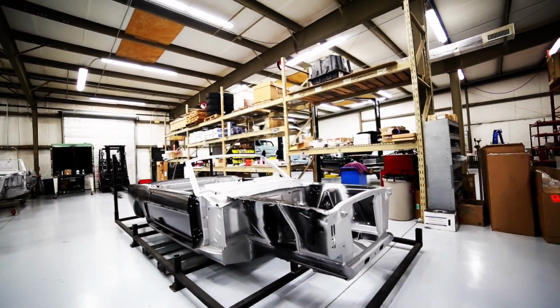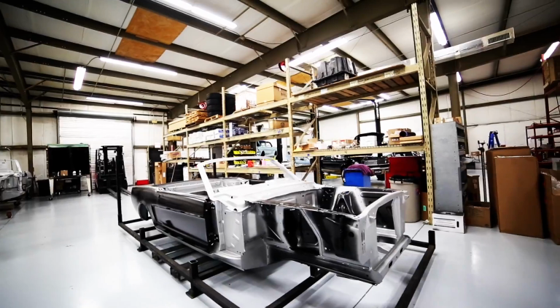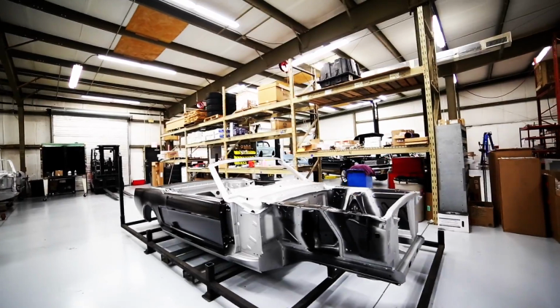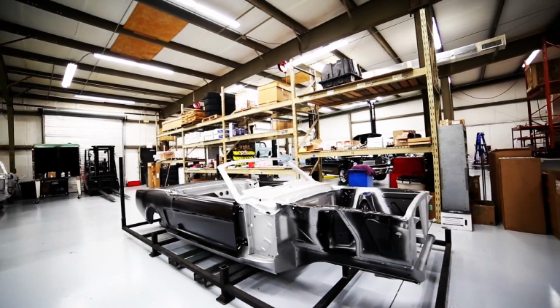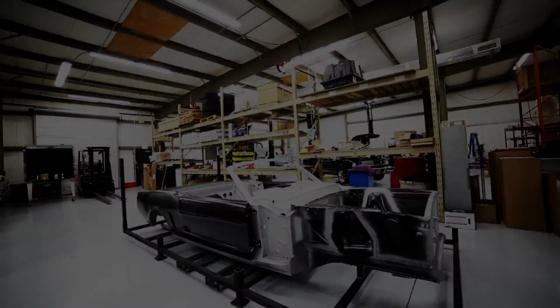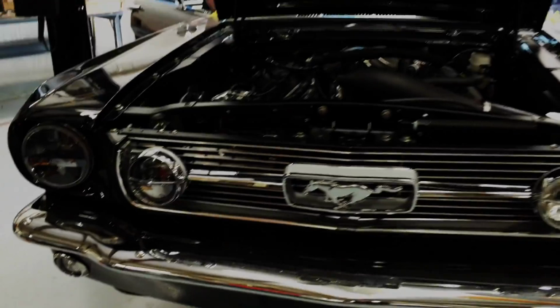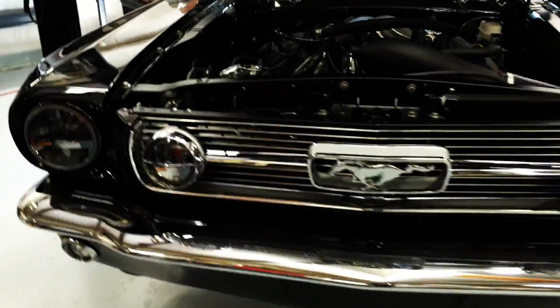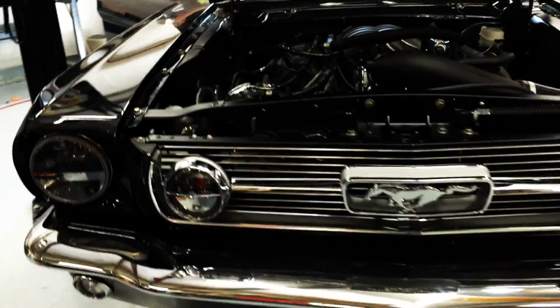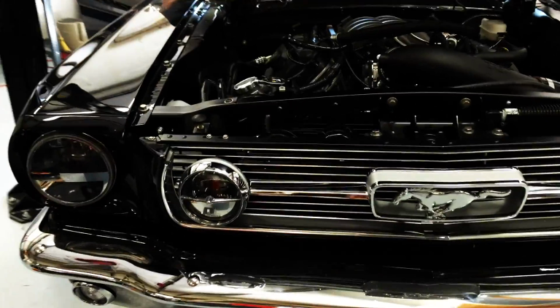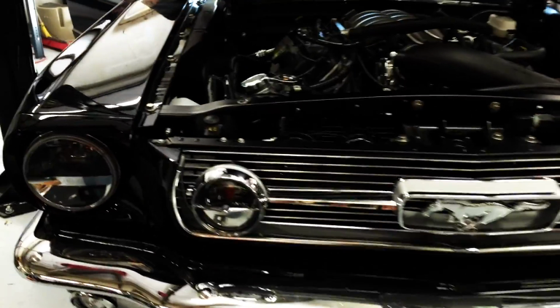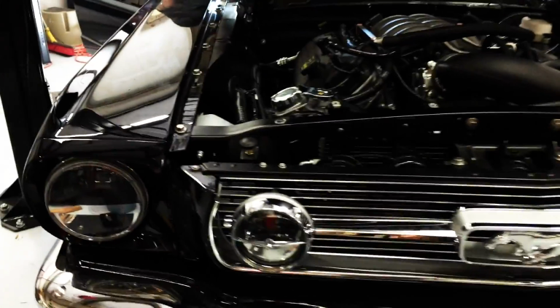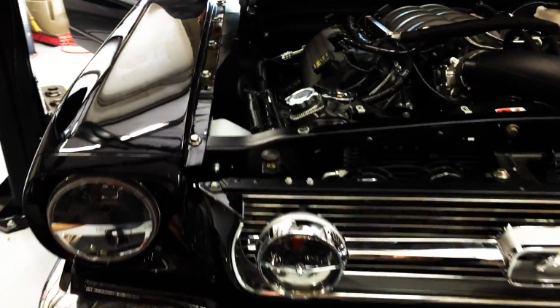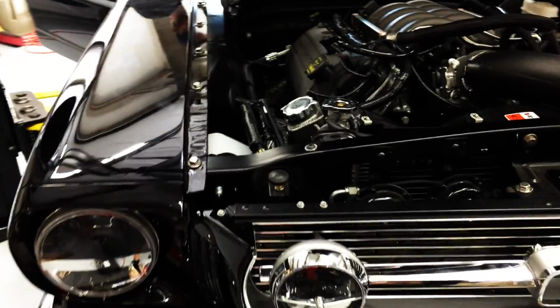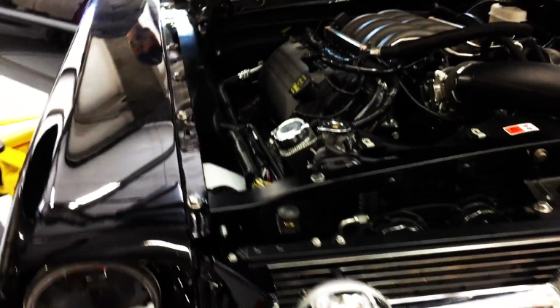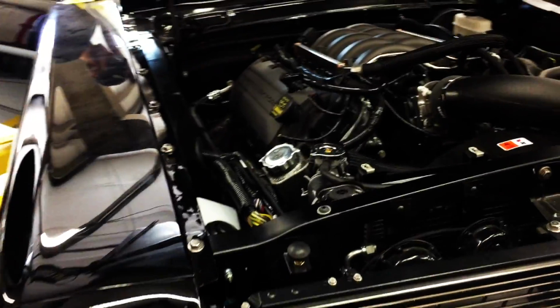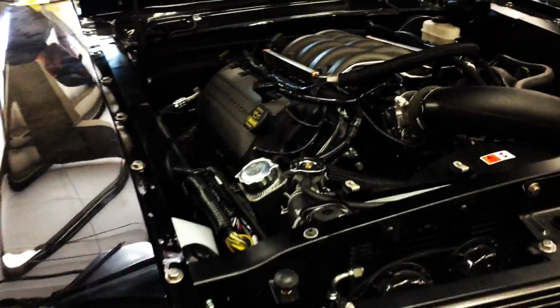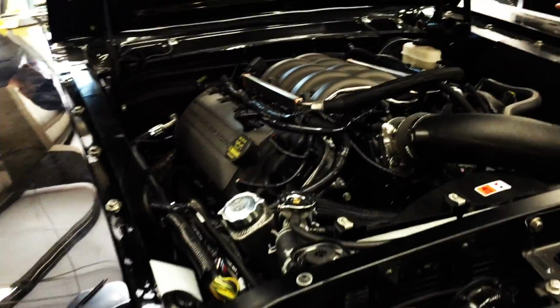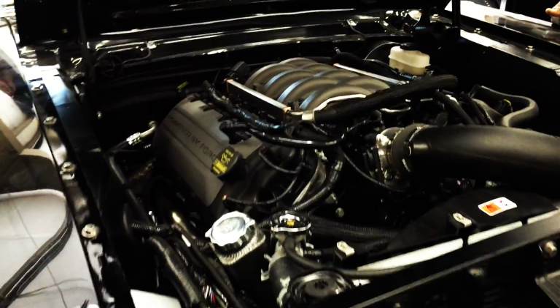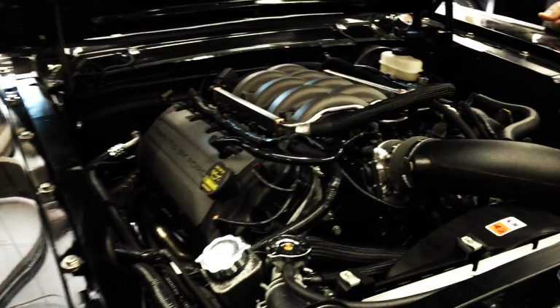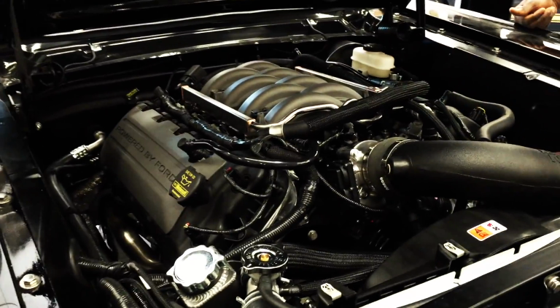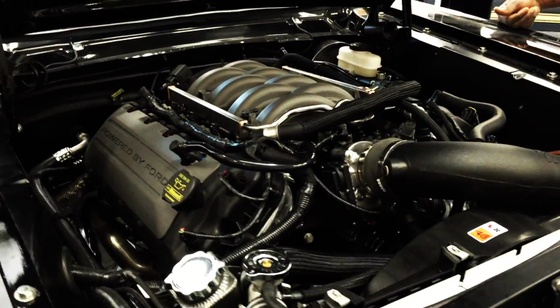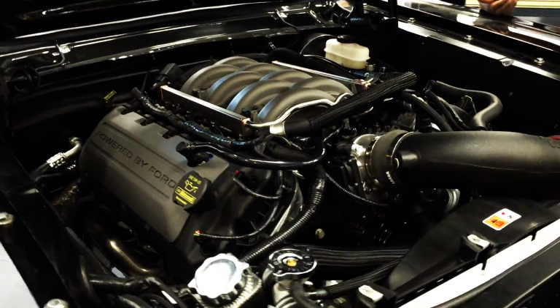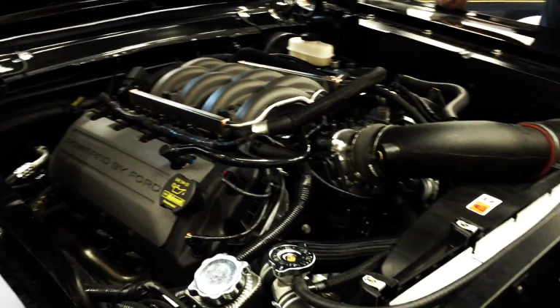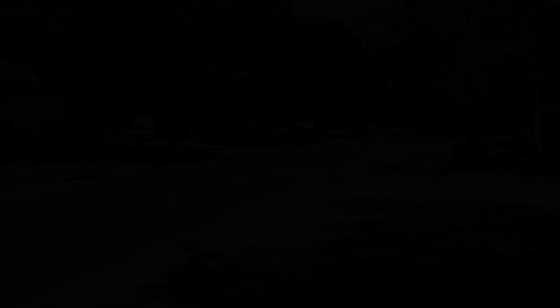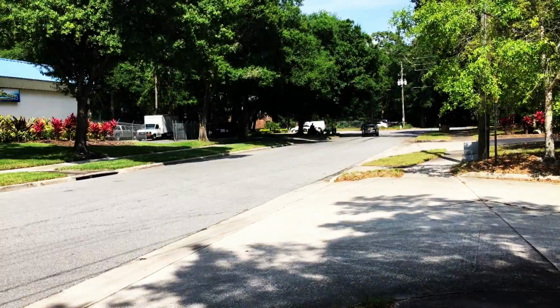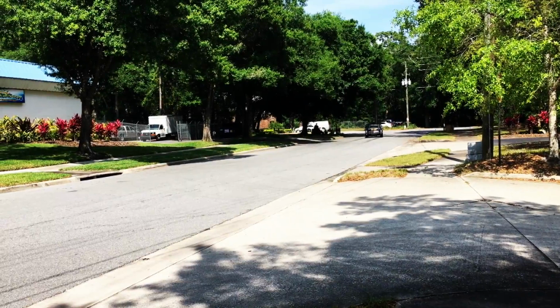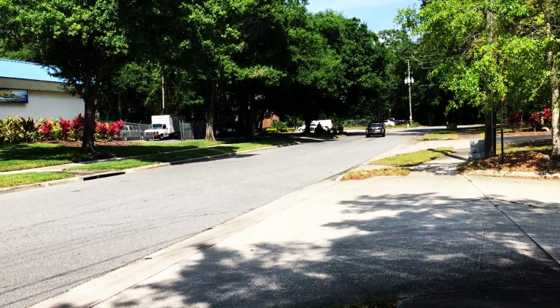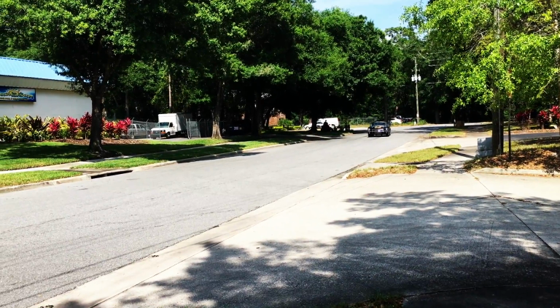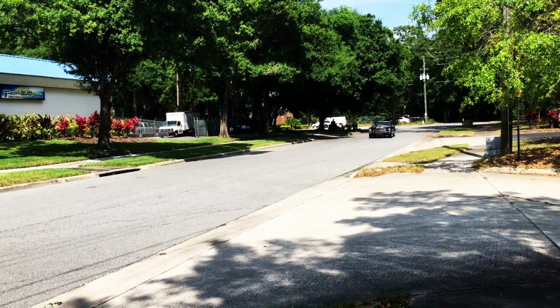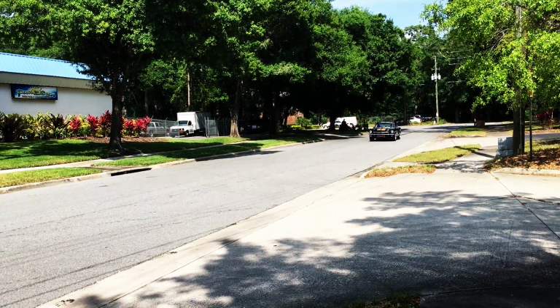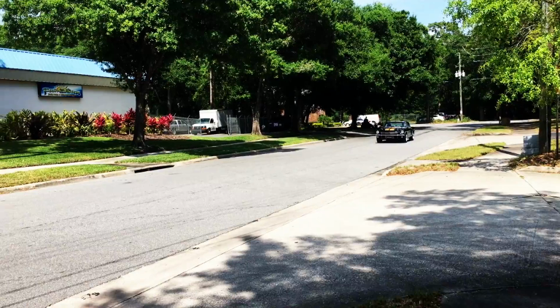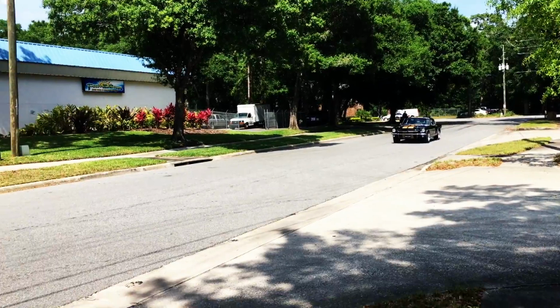We'll take you in-depth into the different aspects of the build of the vehicle, starting with the body, going into paint, into chassis, trim, powertrain, electrical.